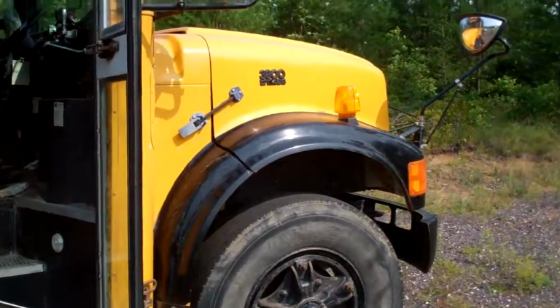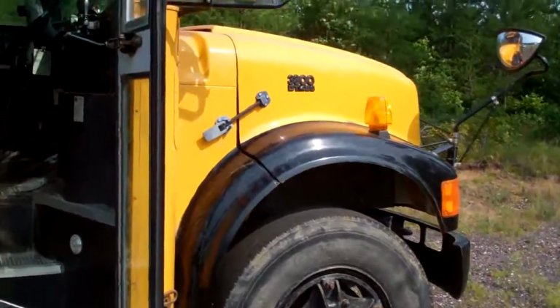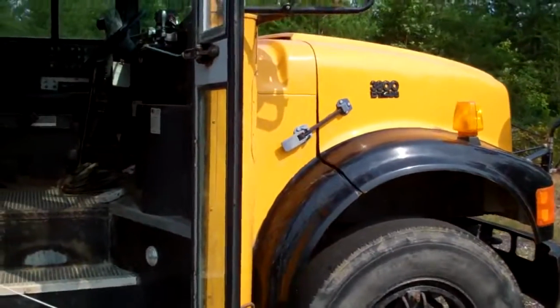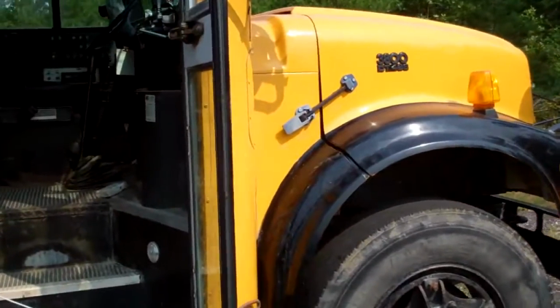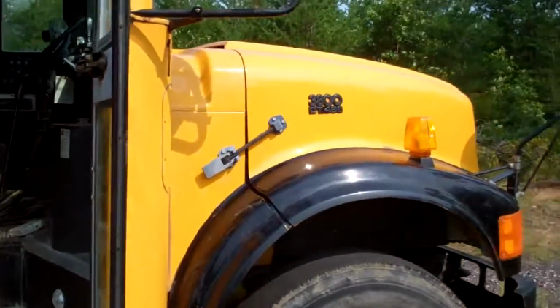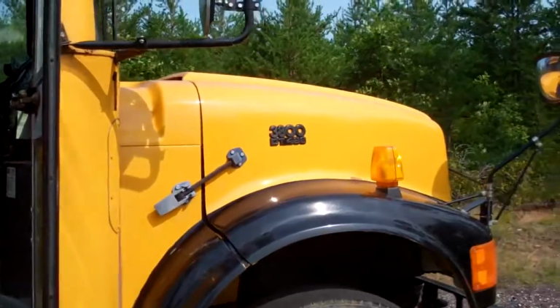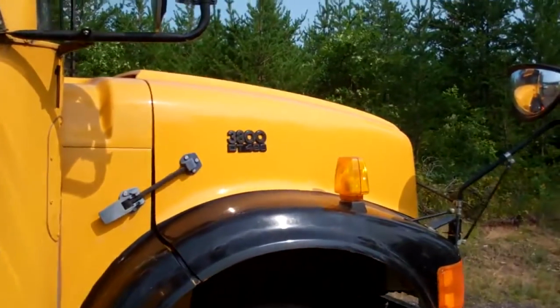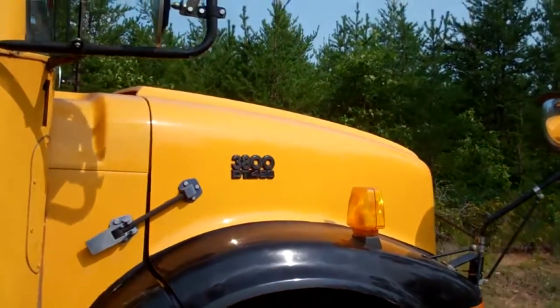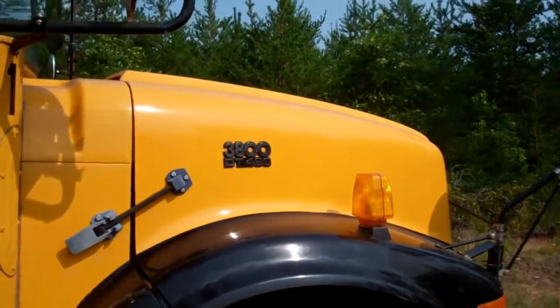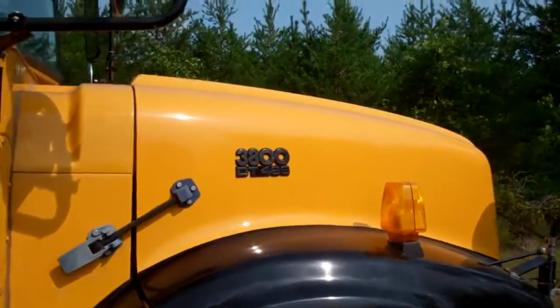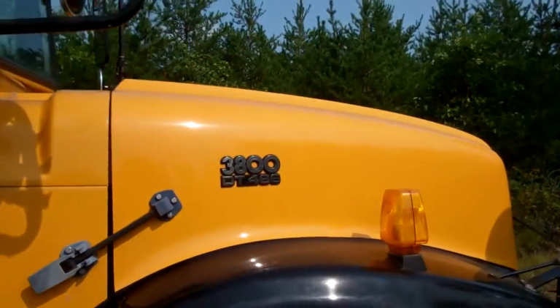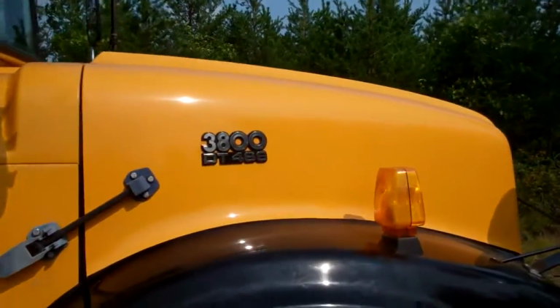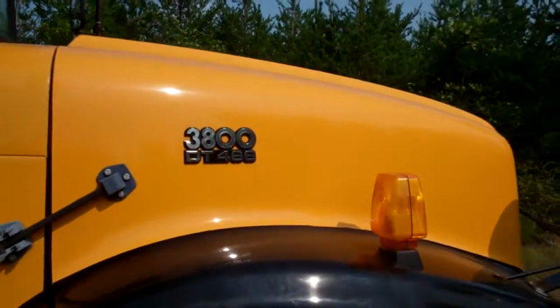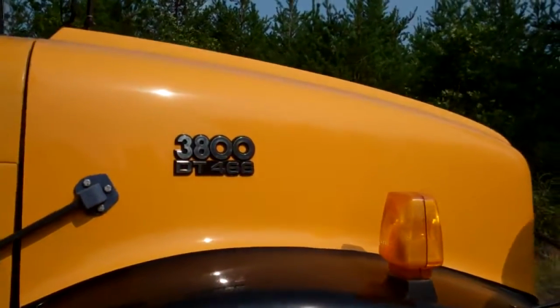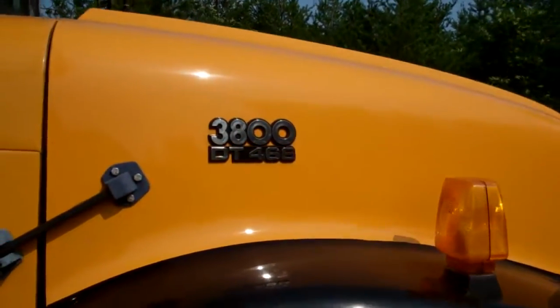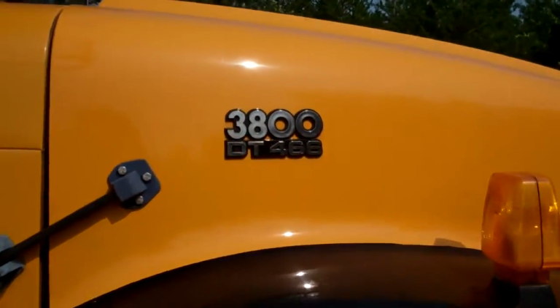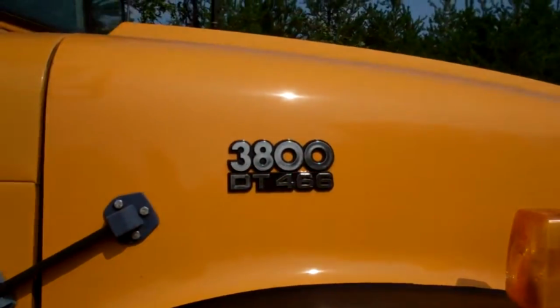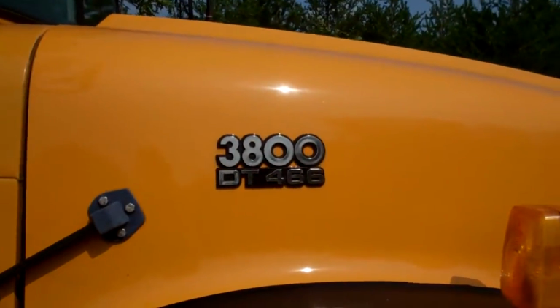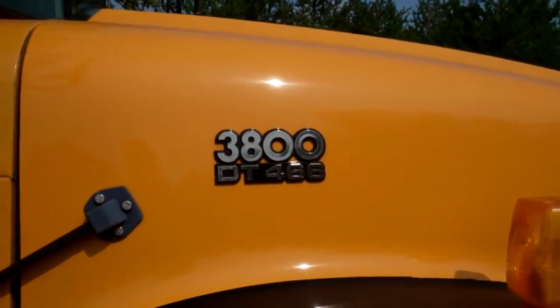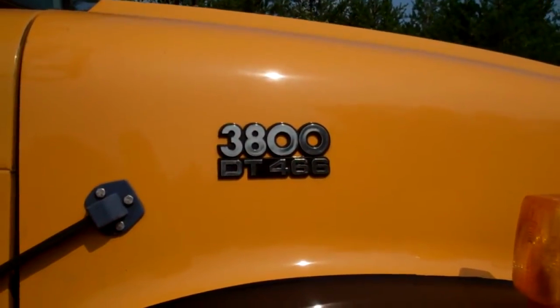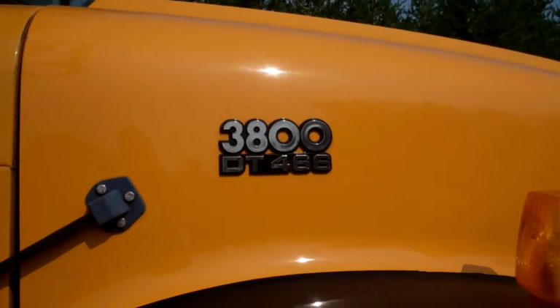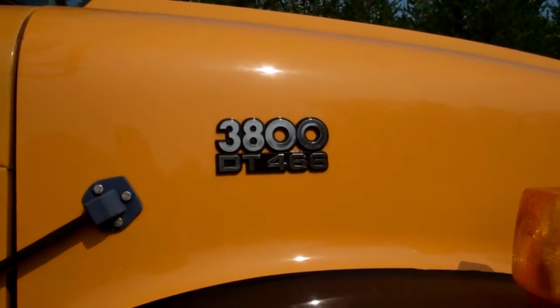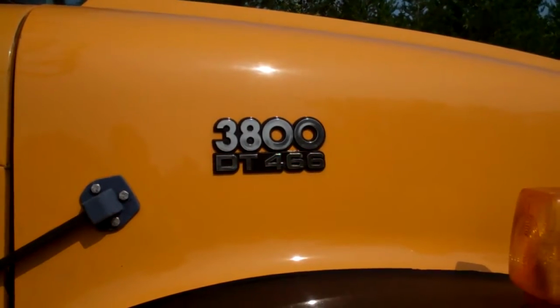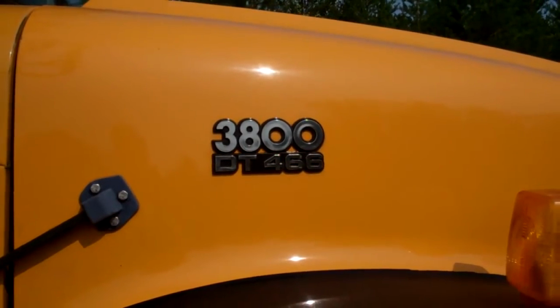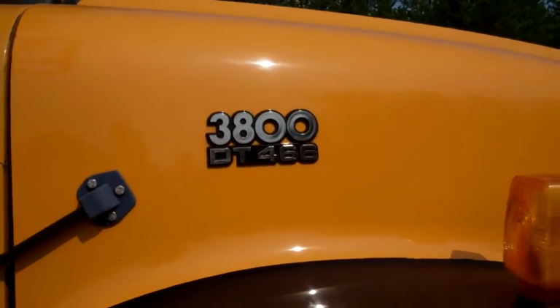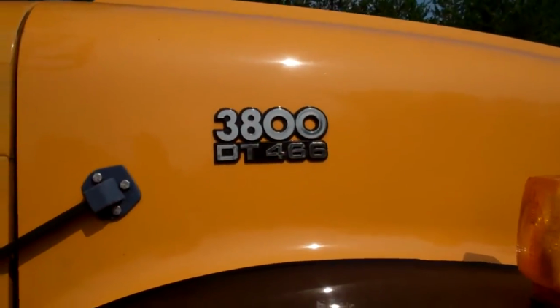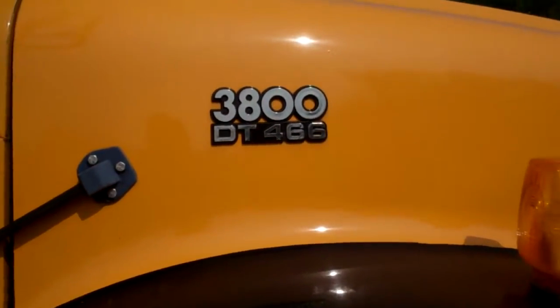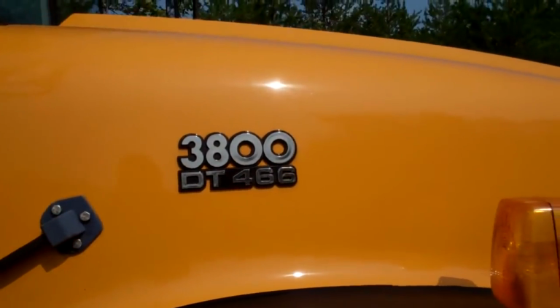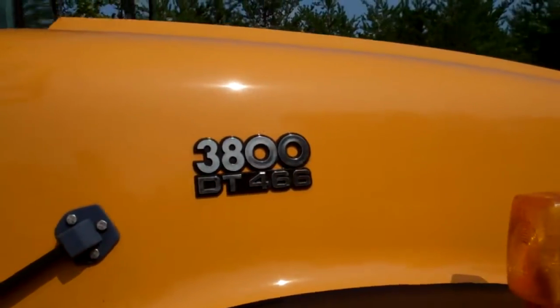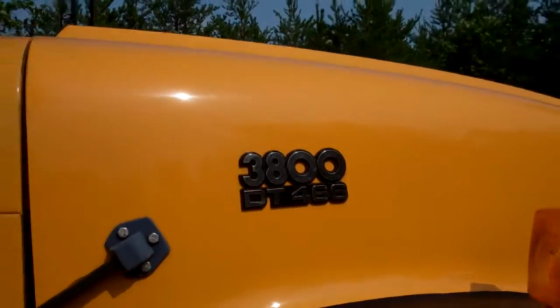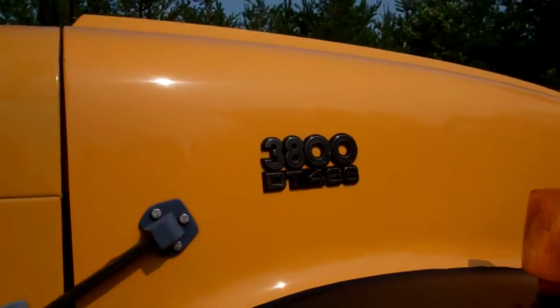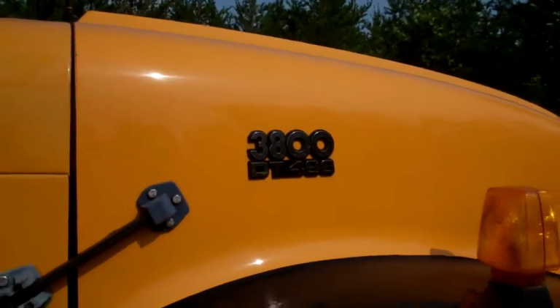It should be a 40-foot bus. It's a Thomas International 3800, DT-466 — not the 466E — so it is a pre-electronic engine.